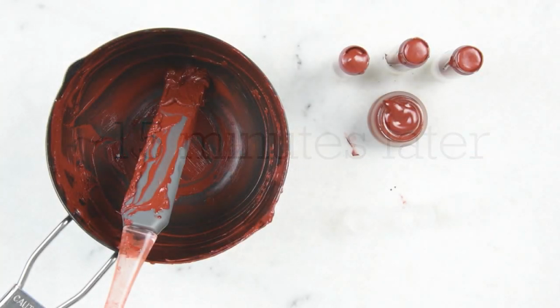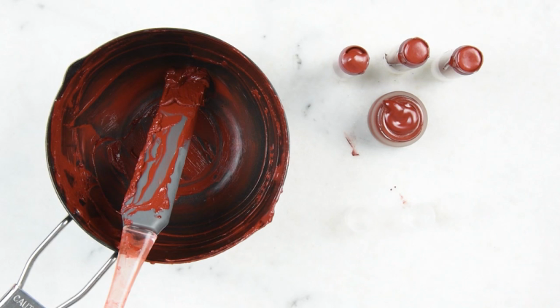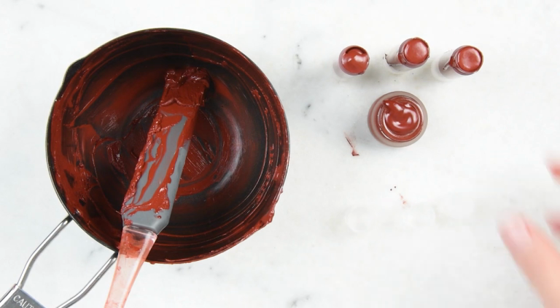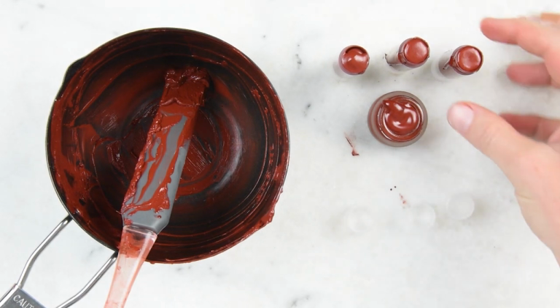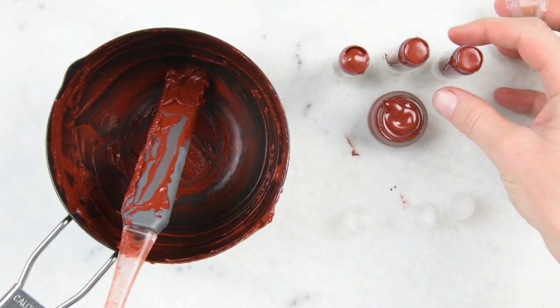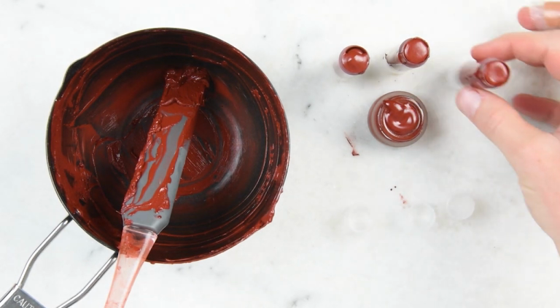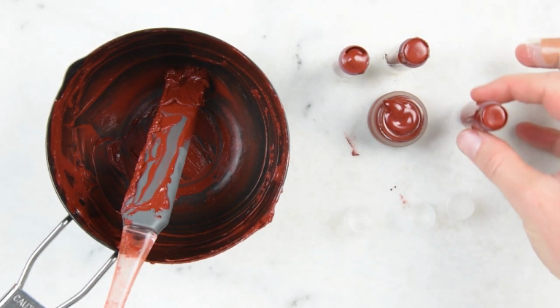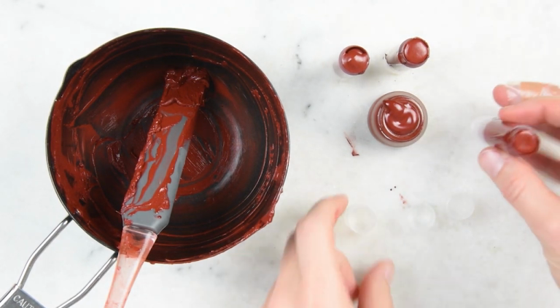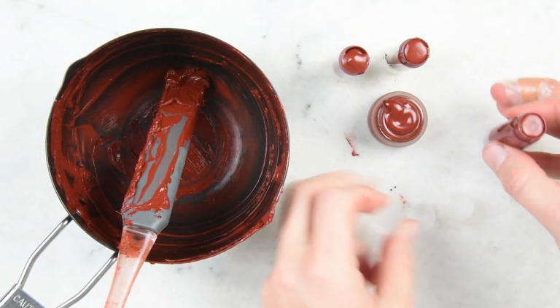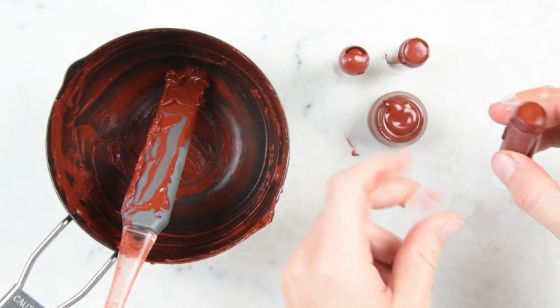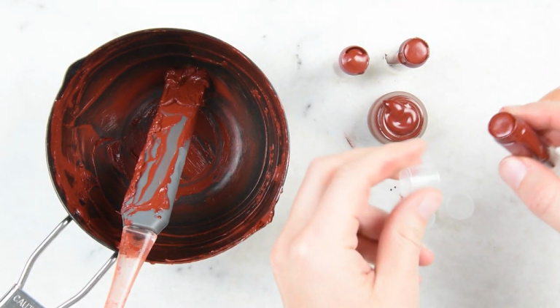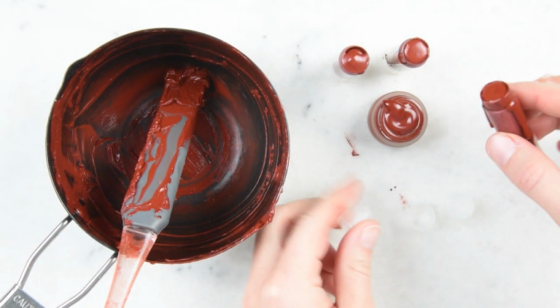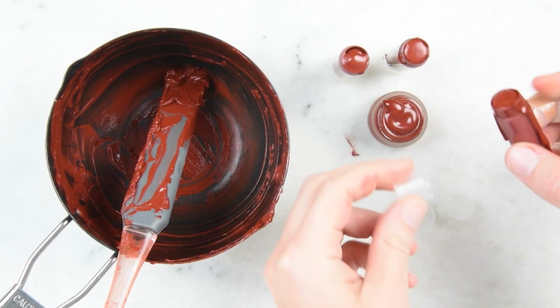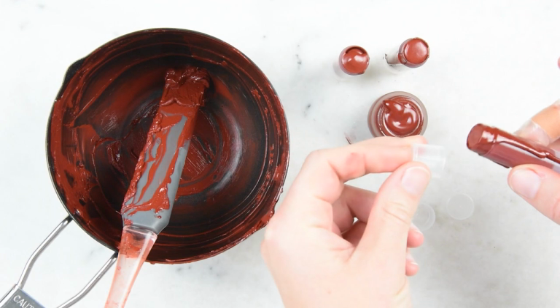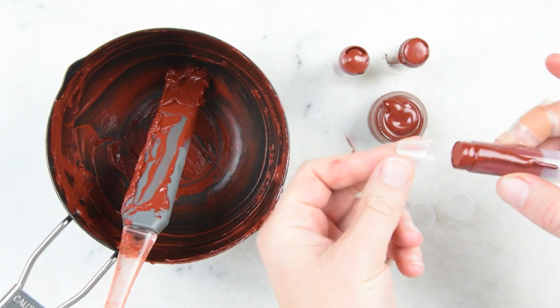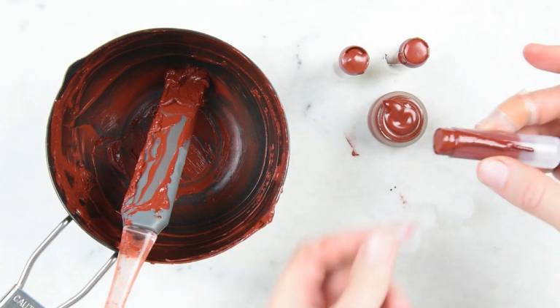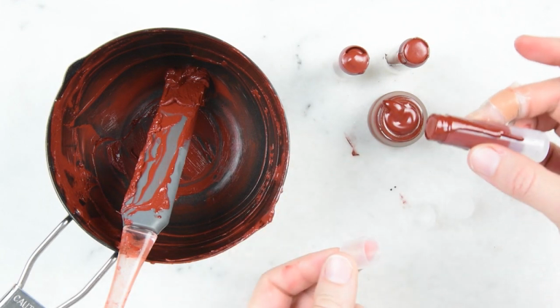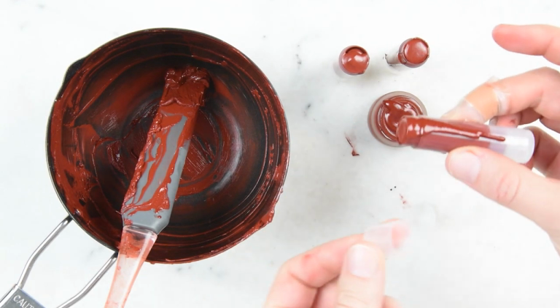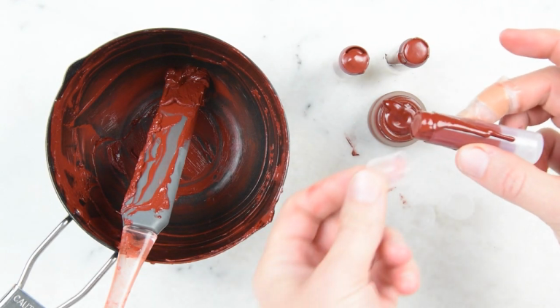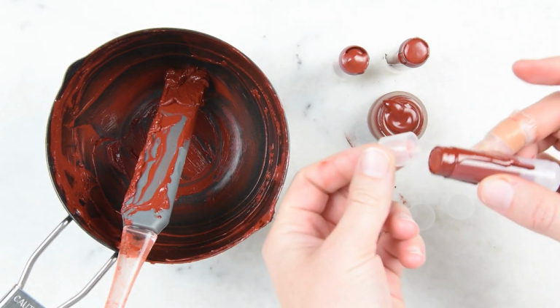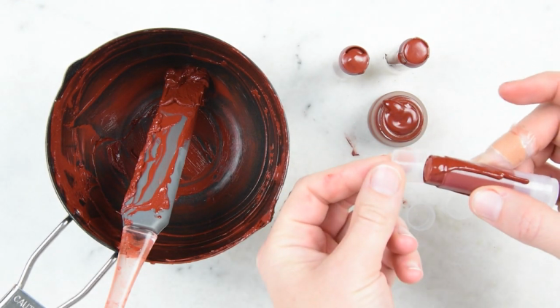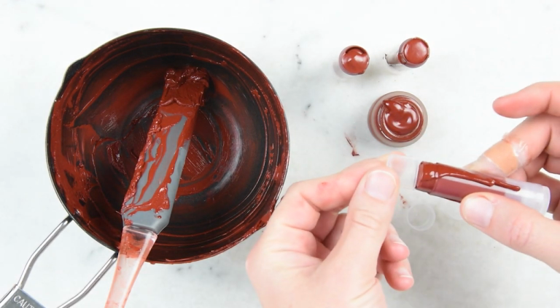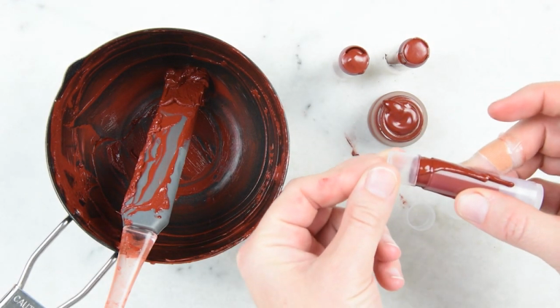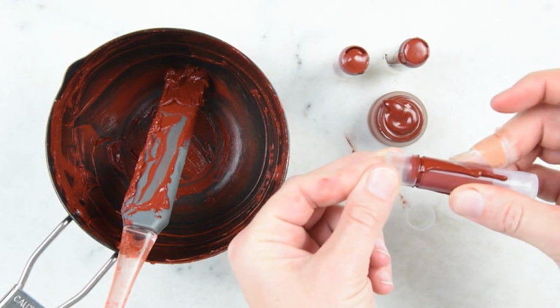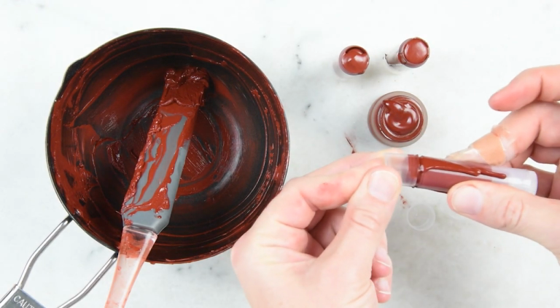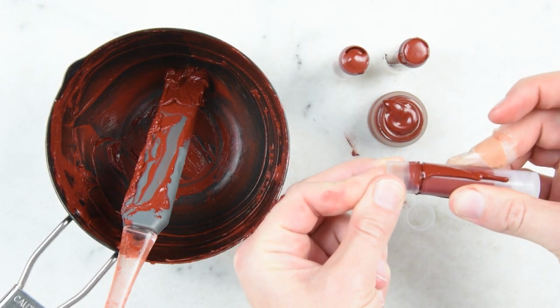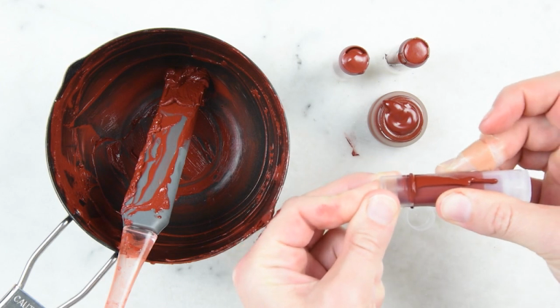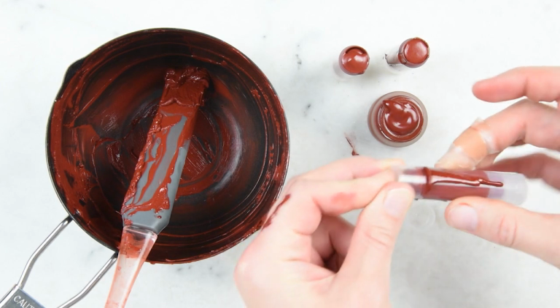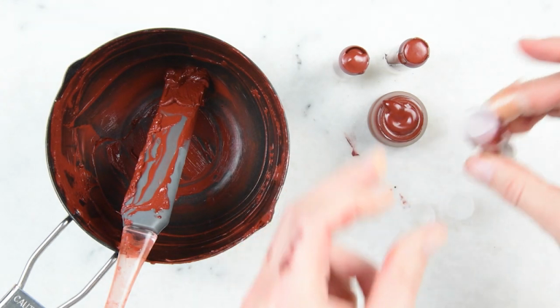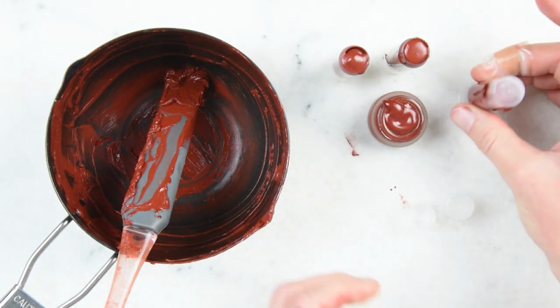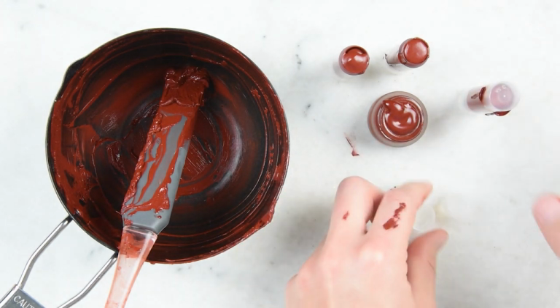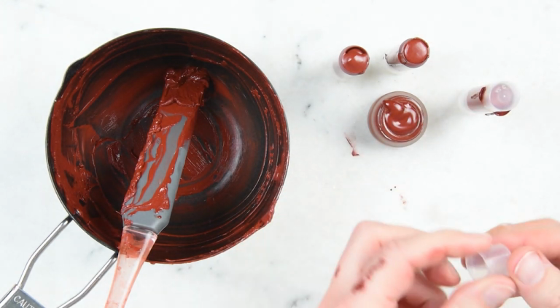It's been about 15 minutes and everything is set up more or less. I'm going to pop some lids on these. And as you can see, lipstick is messy. Once we get these out of the way, we'll chat cleanup tips.